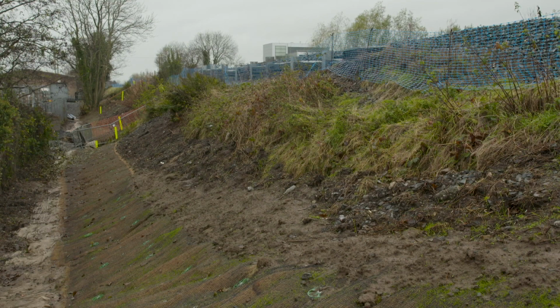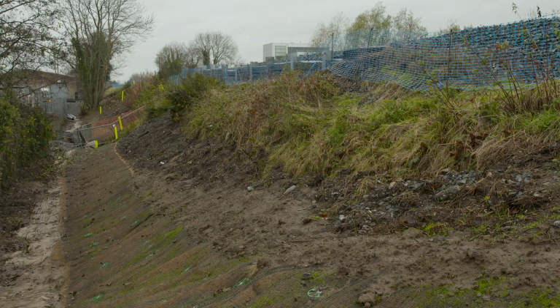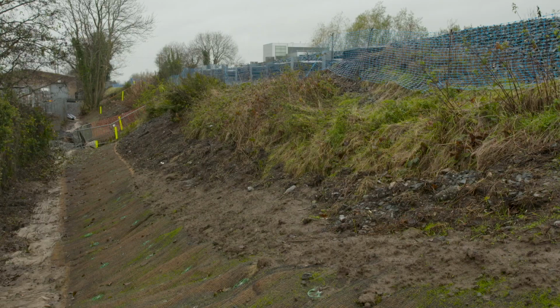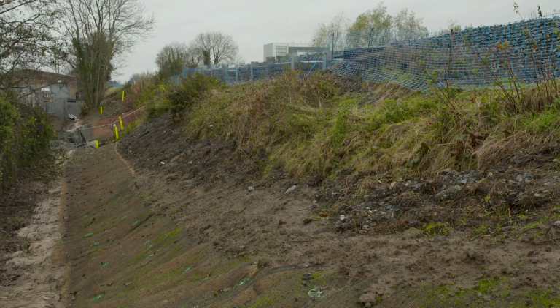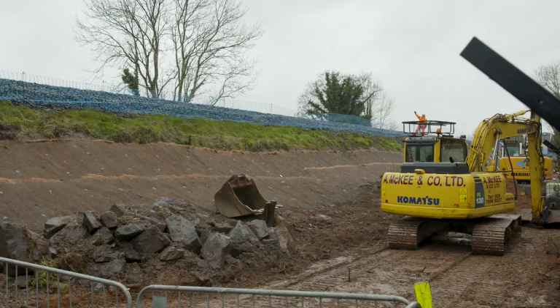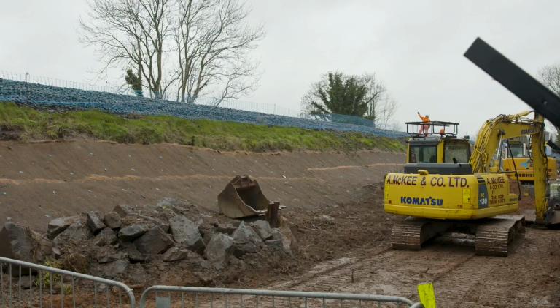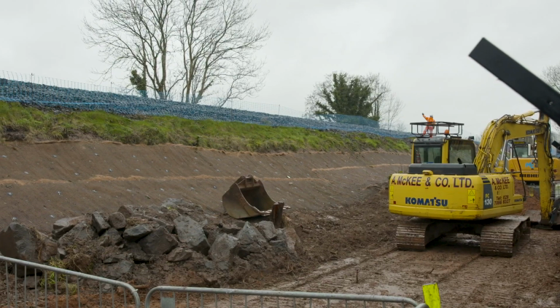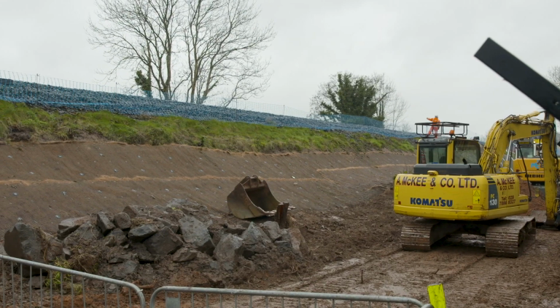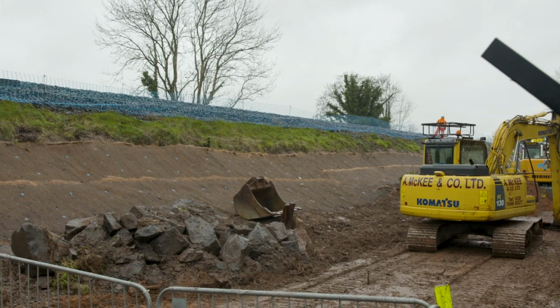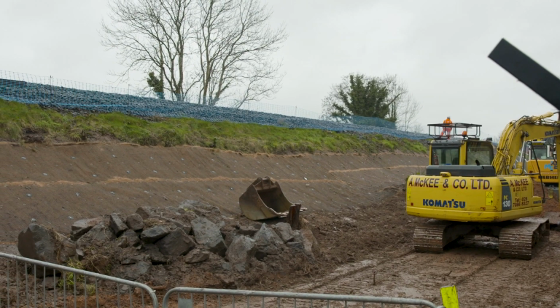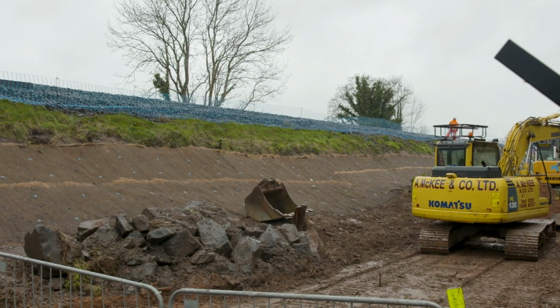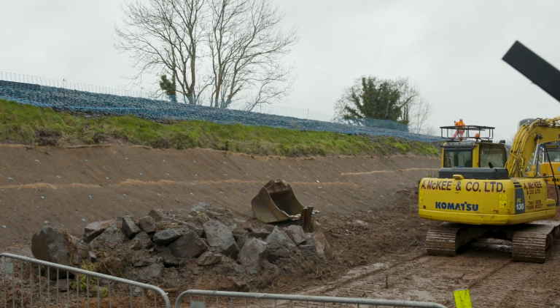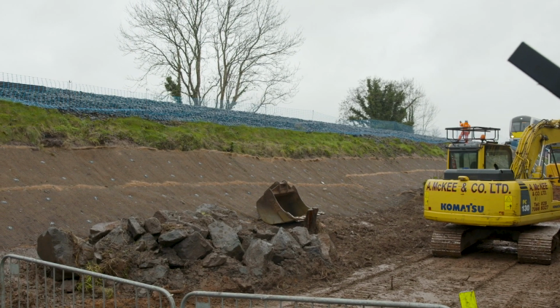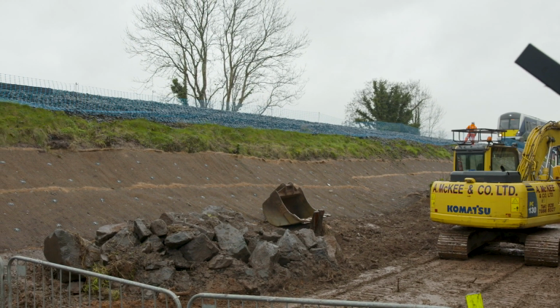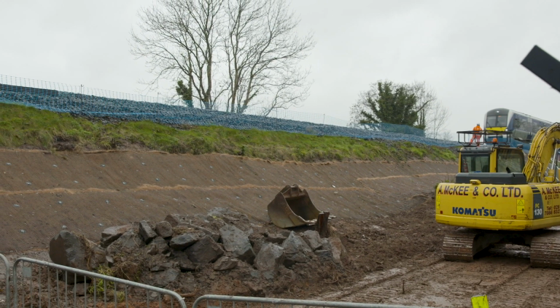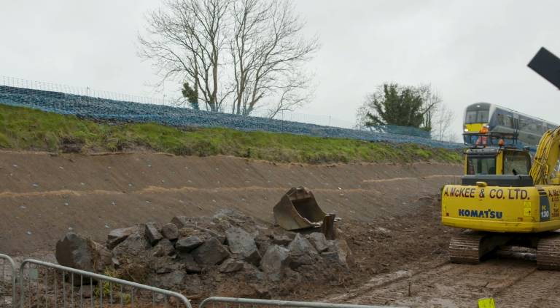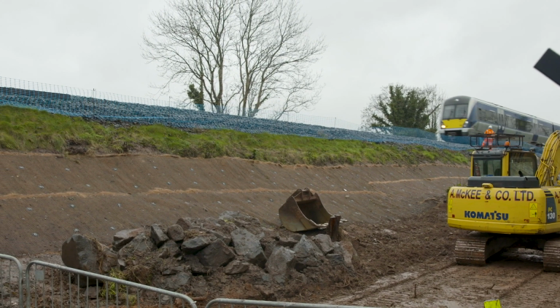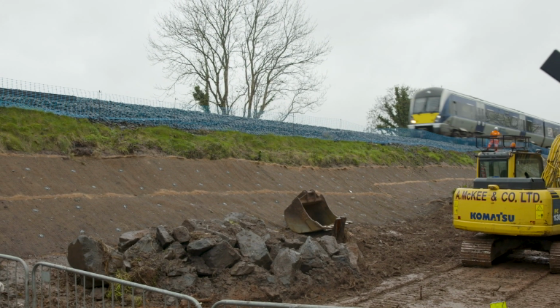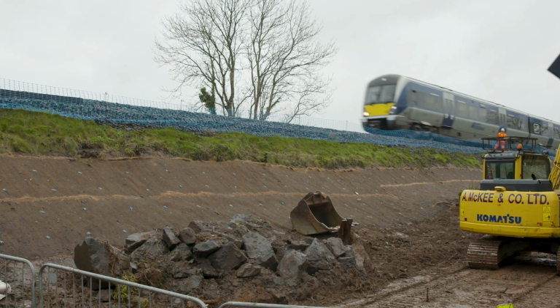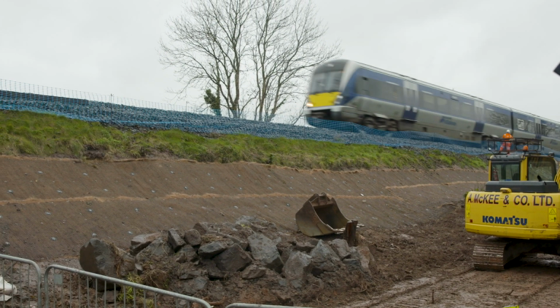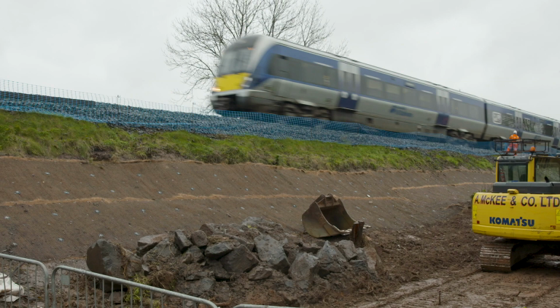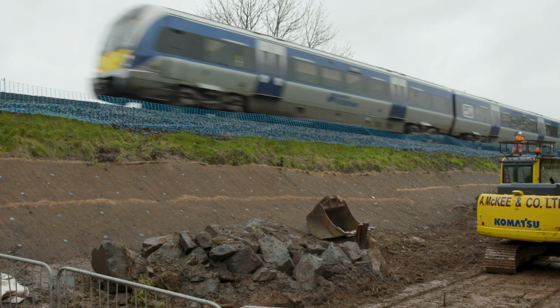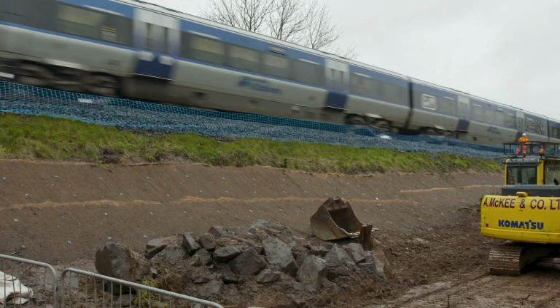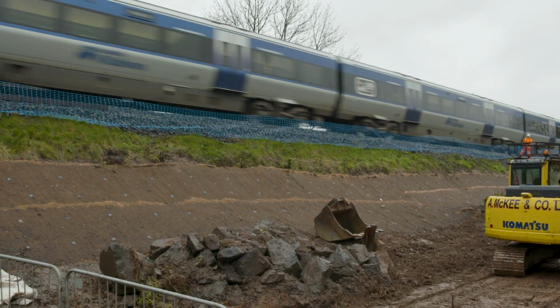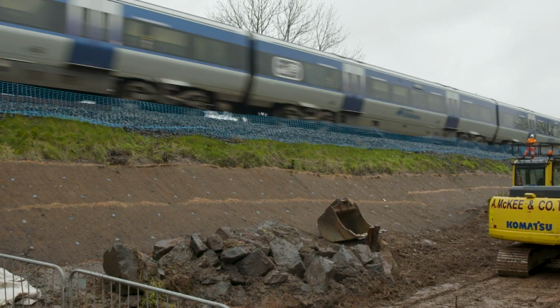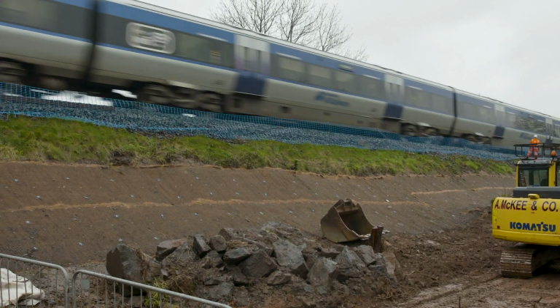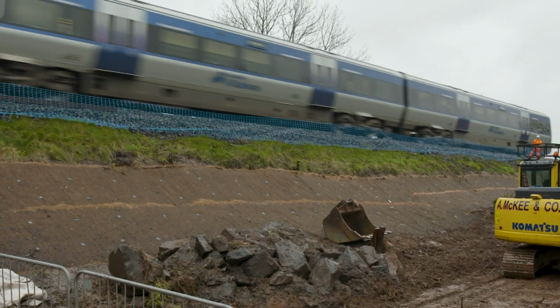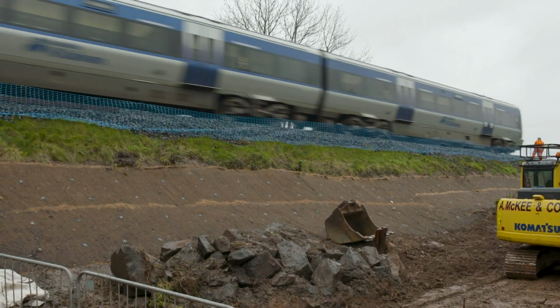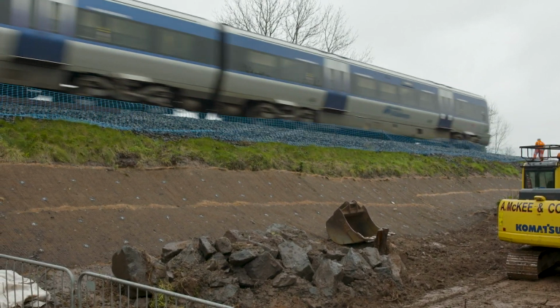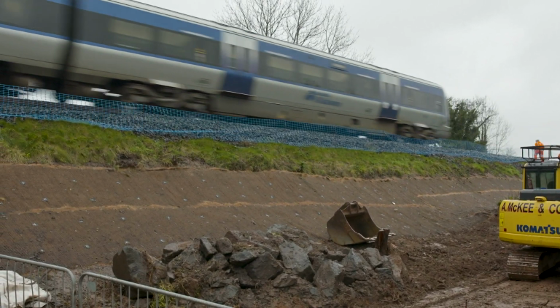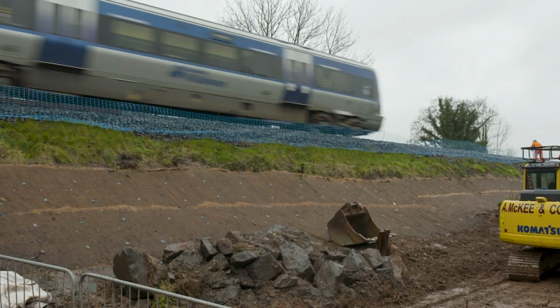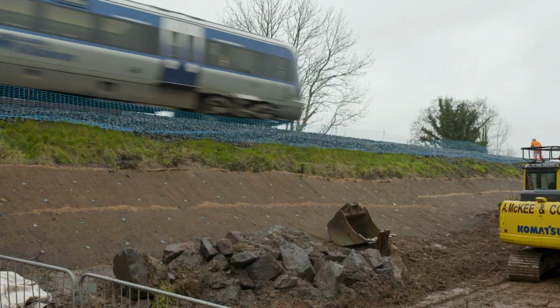Our current project here is the Brokerstown Flood Defence Scheme. This scheme is to prevent erosion on embankments on a rail network in Northern Ireland.